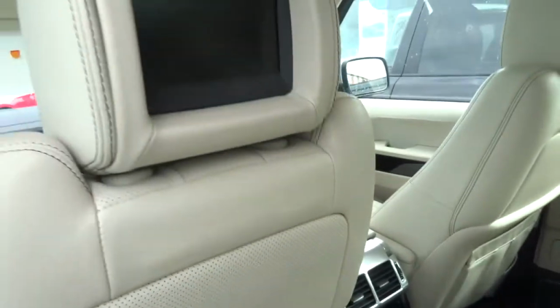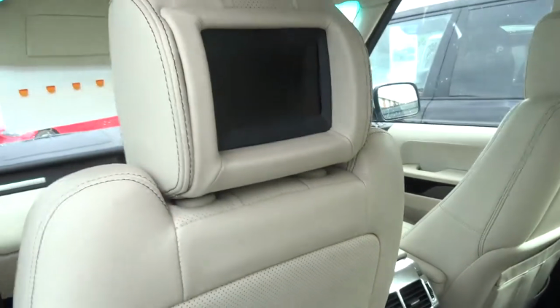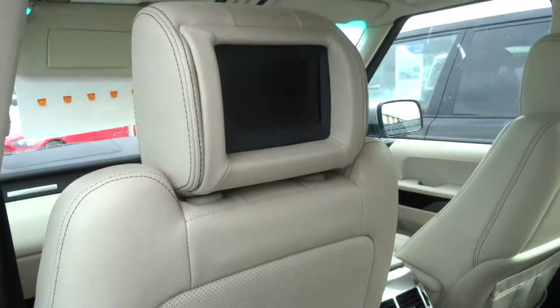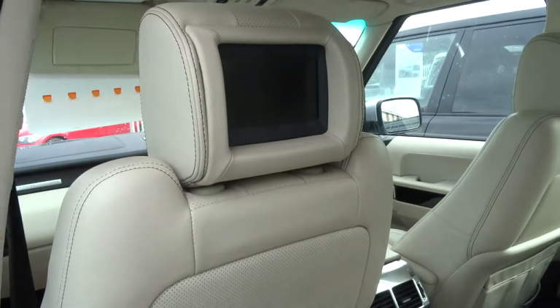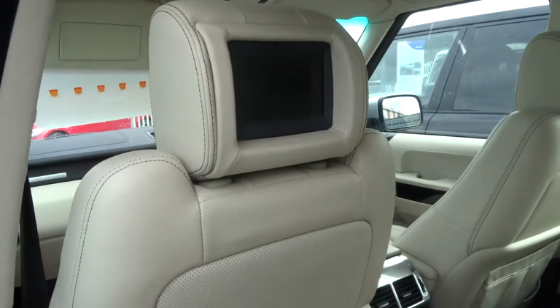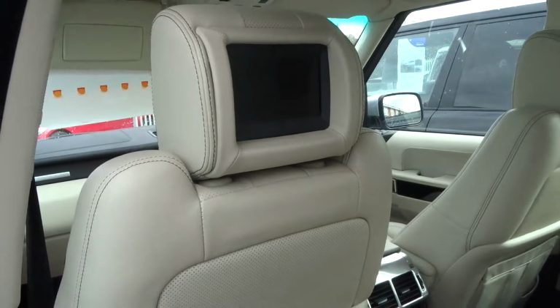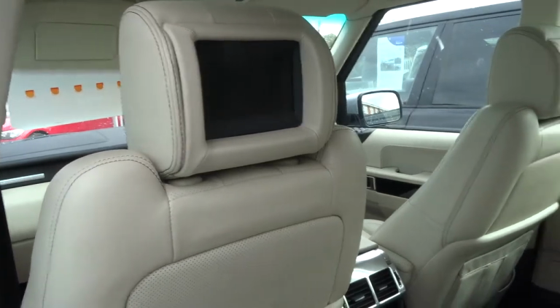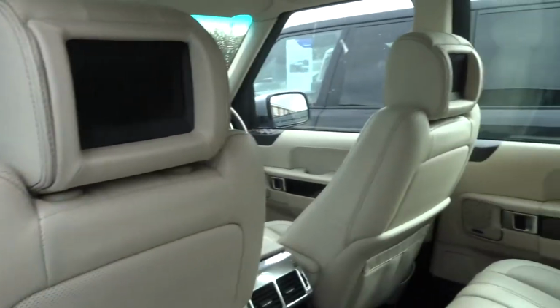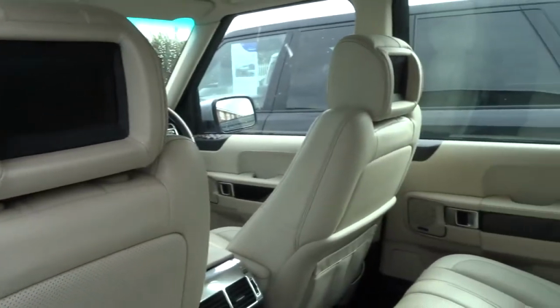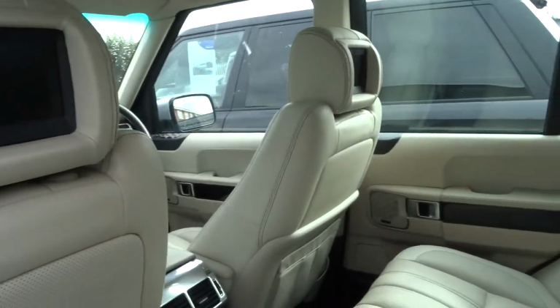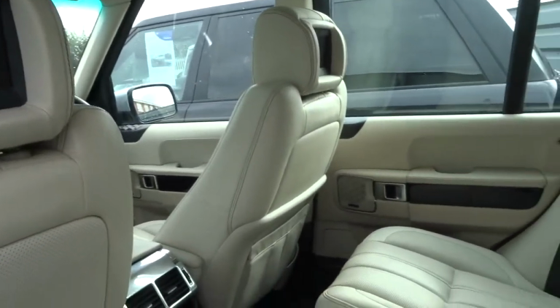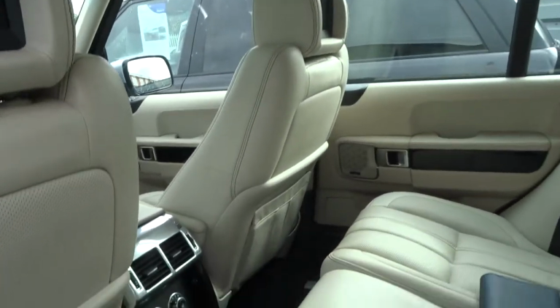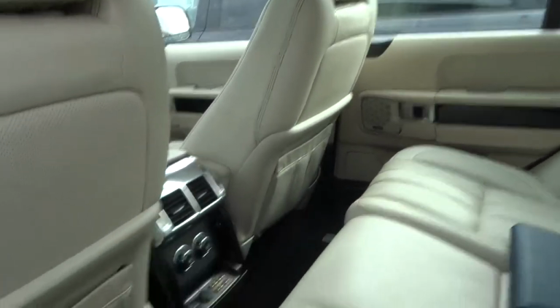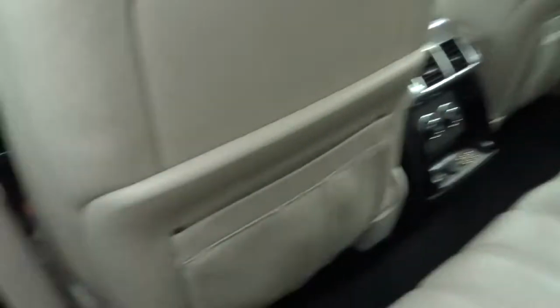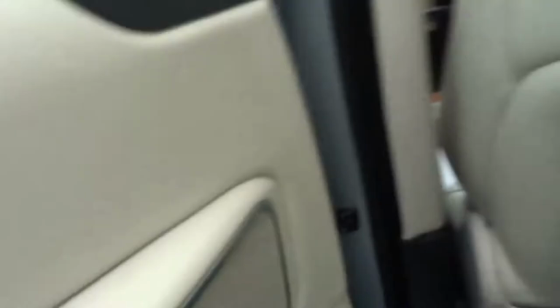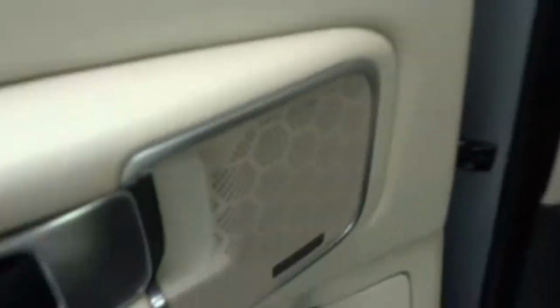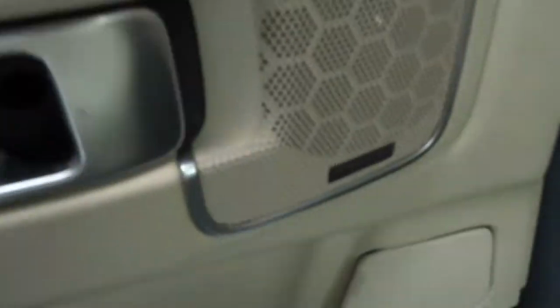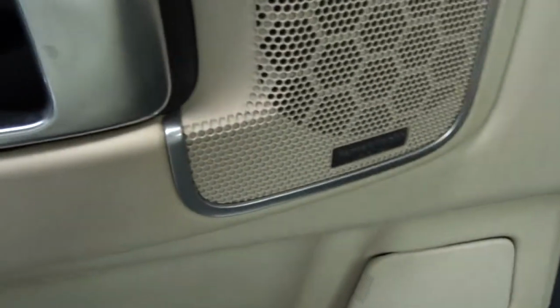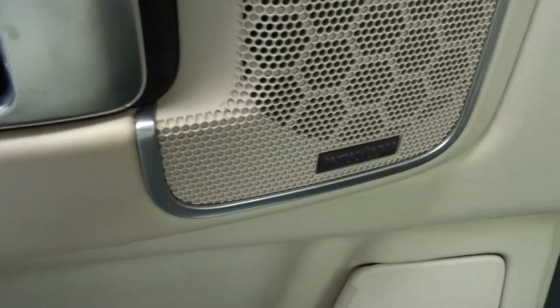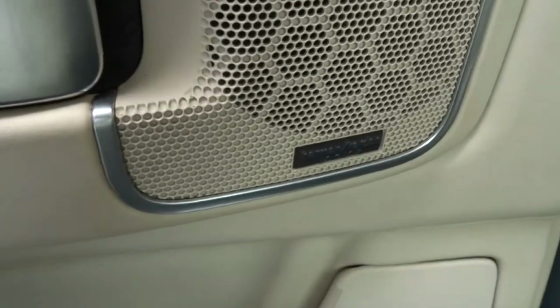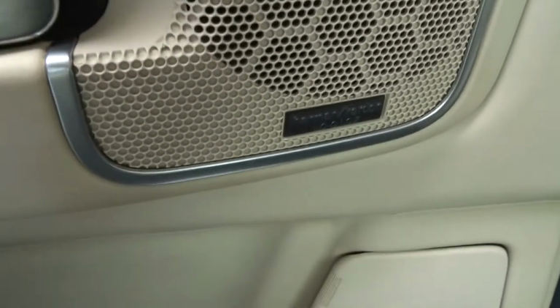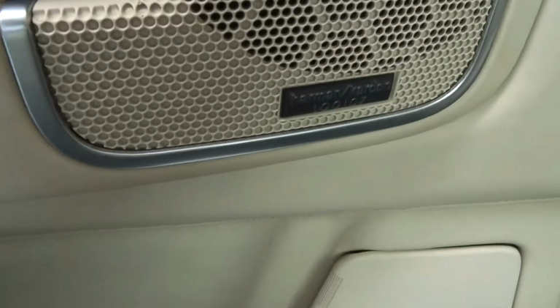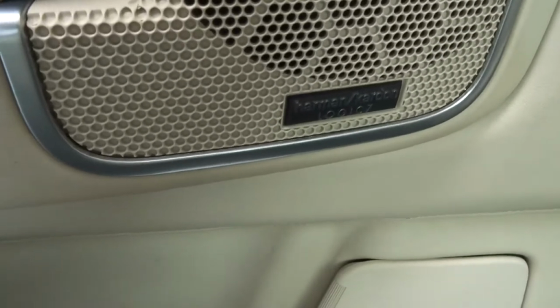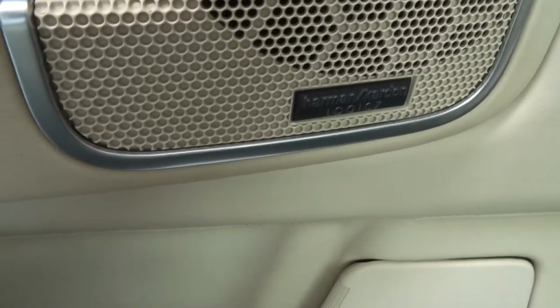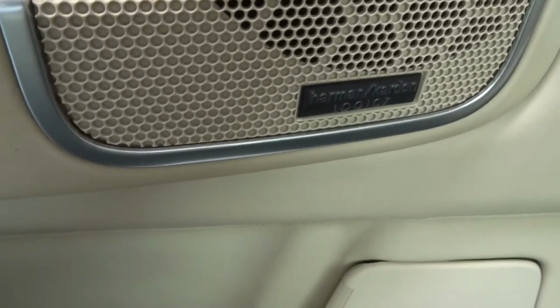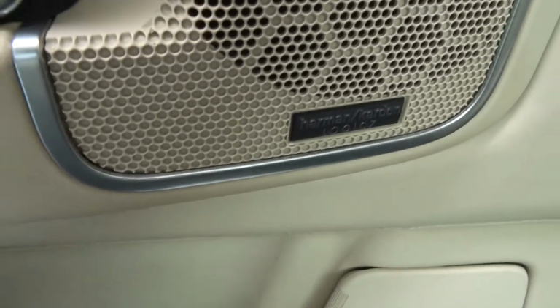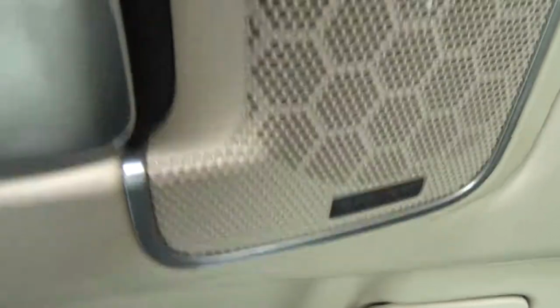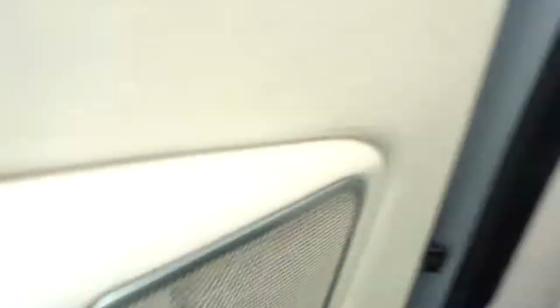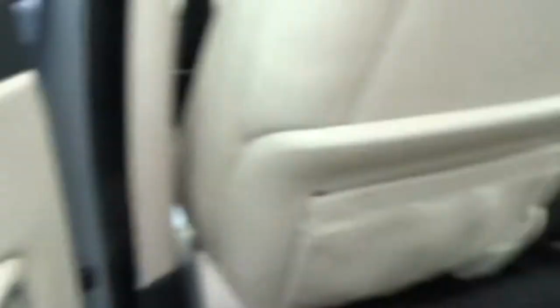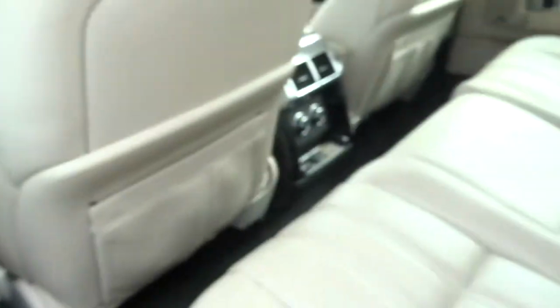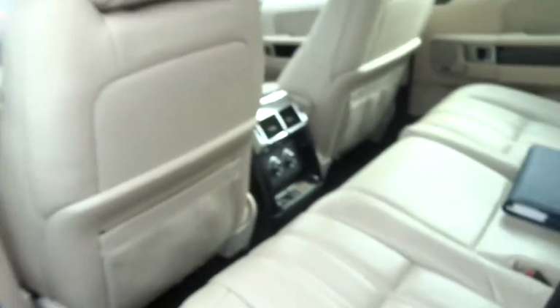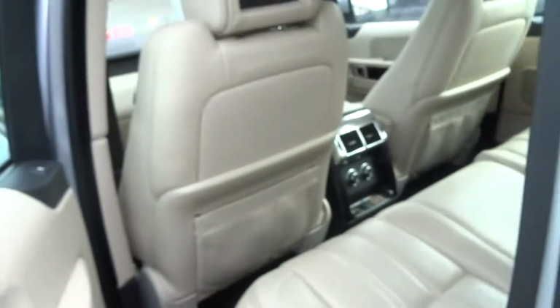Rear entertainment which those headphones connect to. Got your upgraded speaker system, giving you a very, very nice crisp sound.